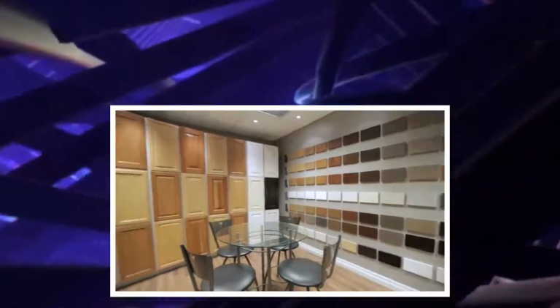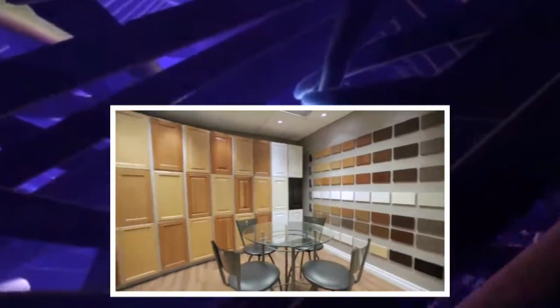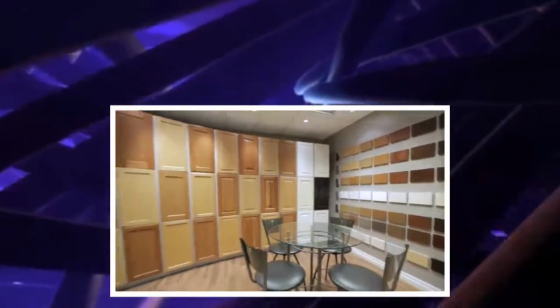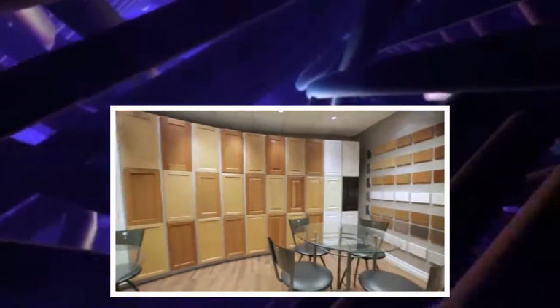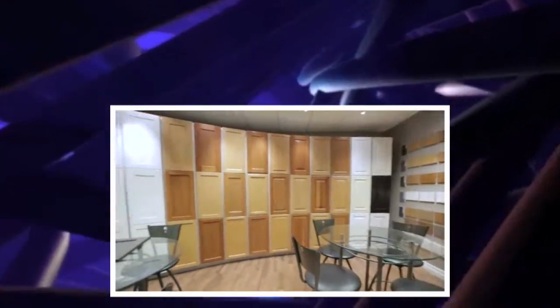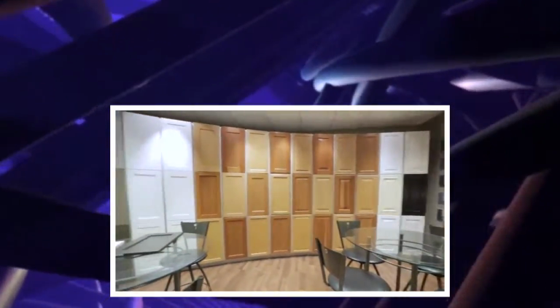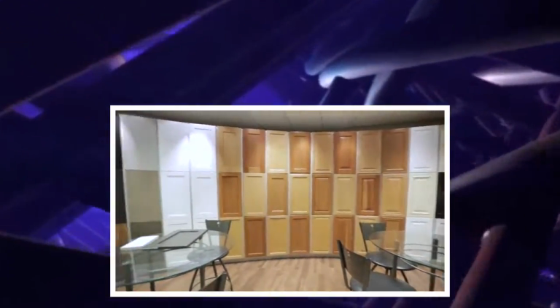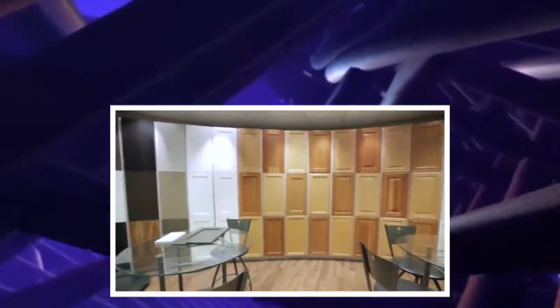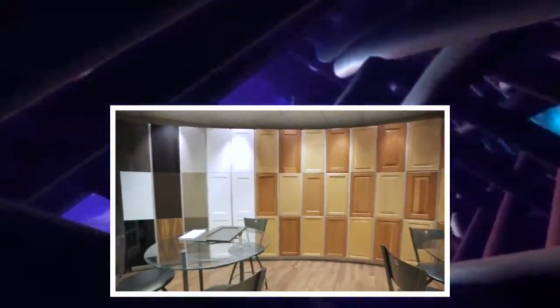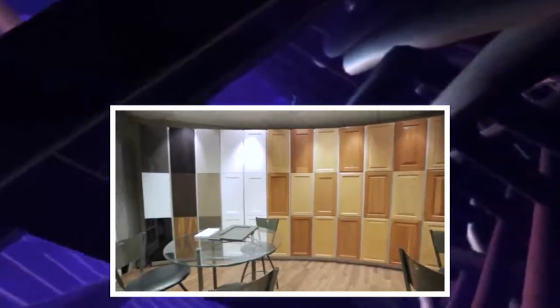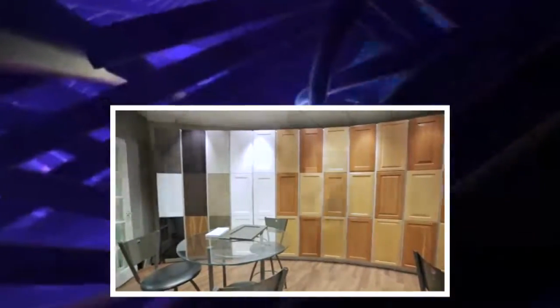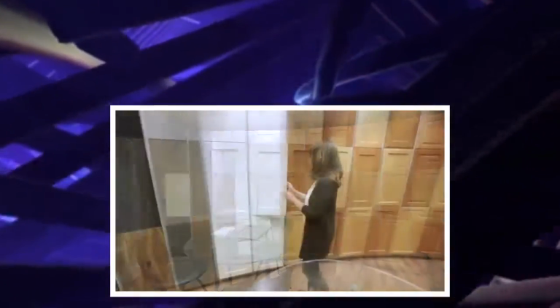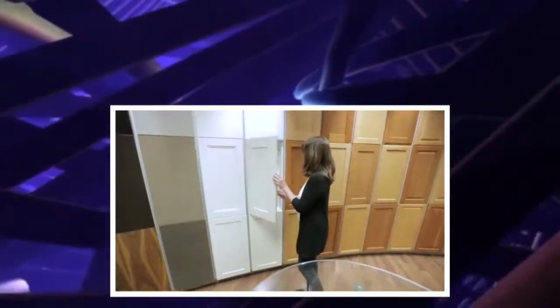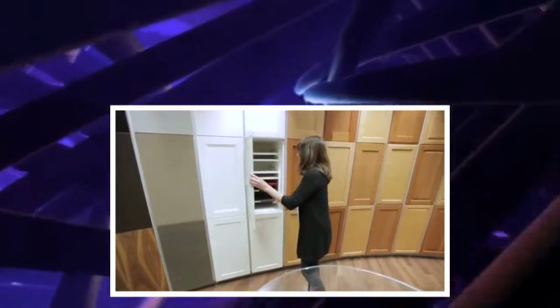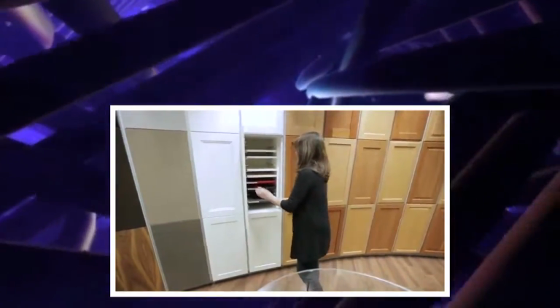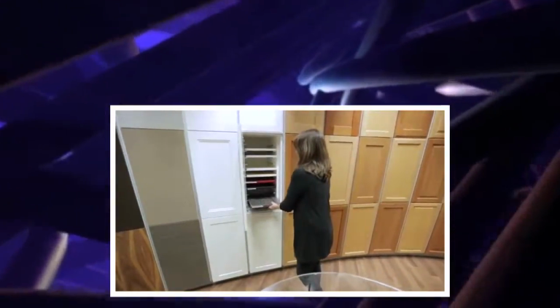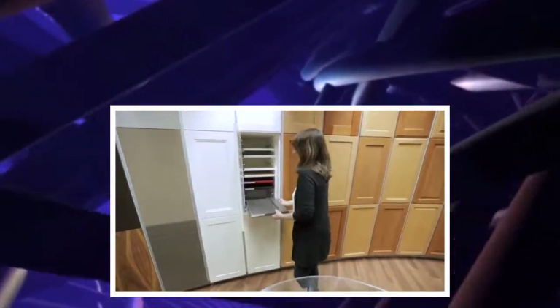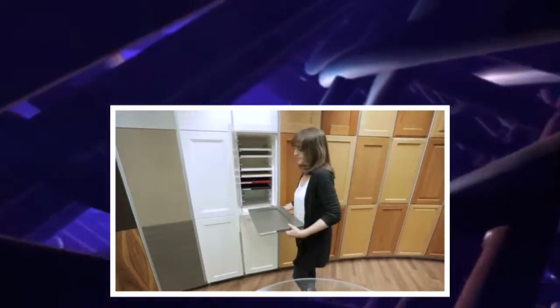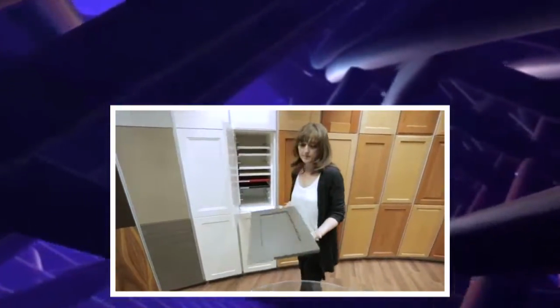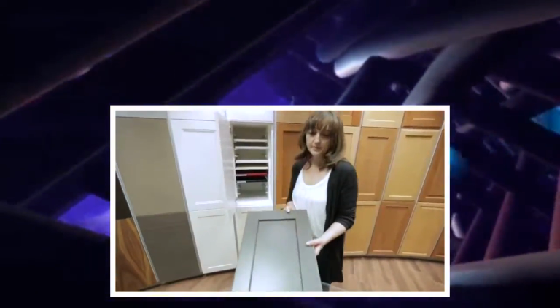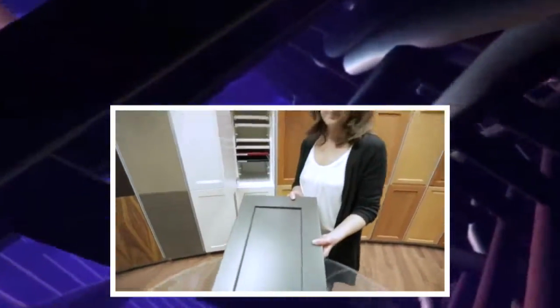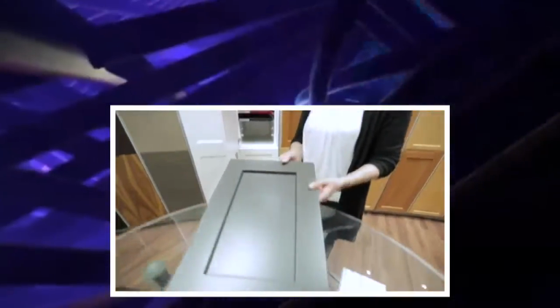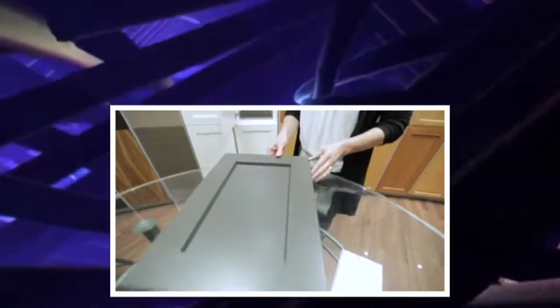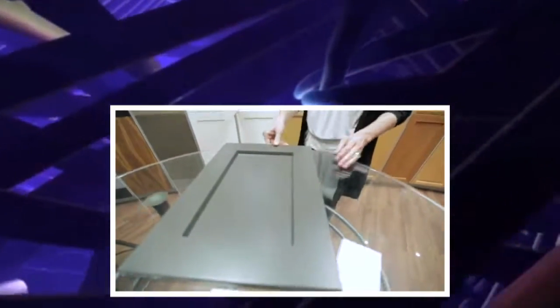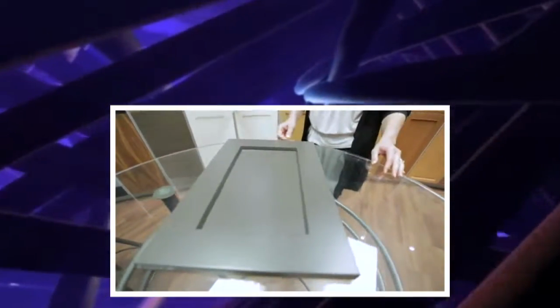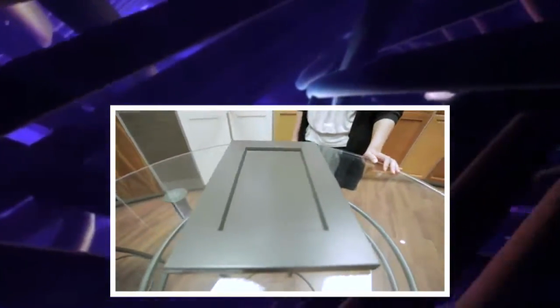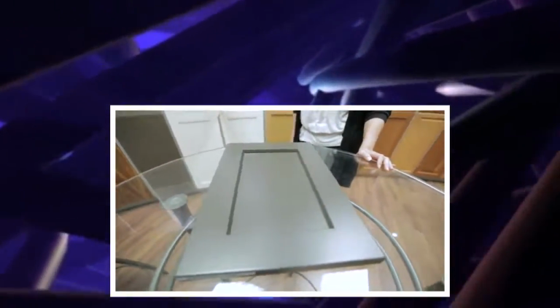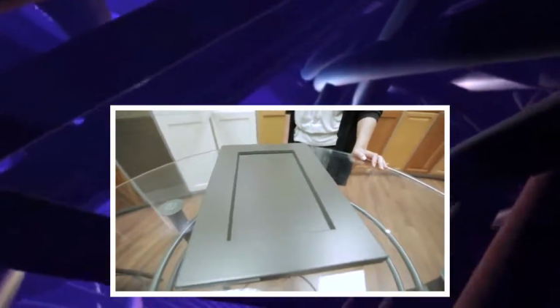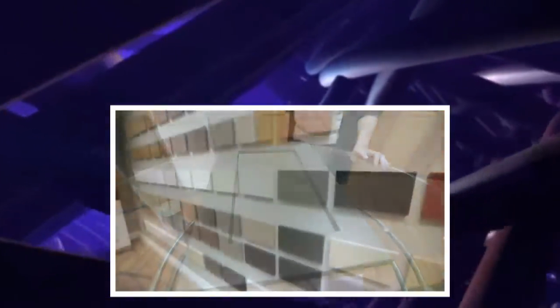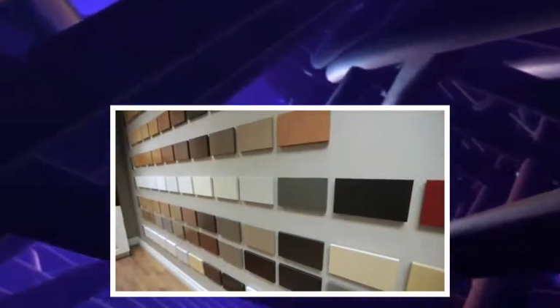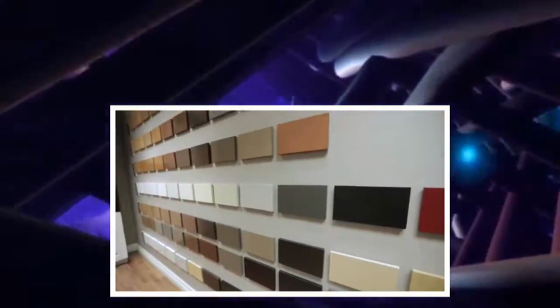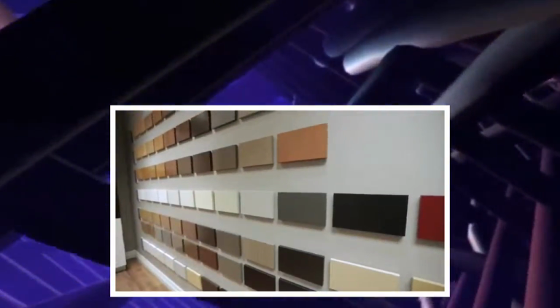When the client came to AYA Kitchens to choose her finishes, she knew she liked a darker finish. She really liked the Fairfax door style in the anthracite finish, which is a very dark gray and one of the many finishes available here at AYA Kitchens.